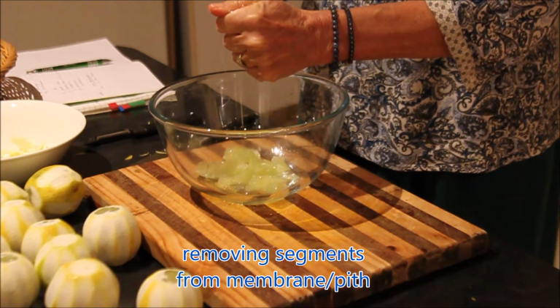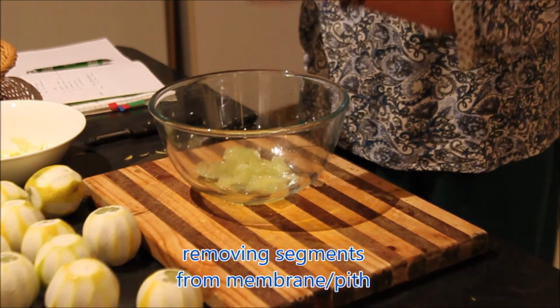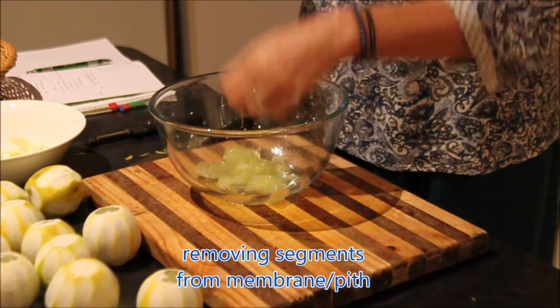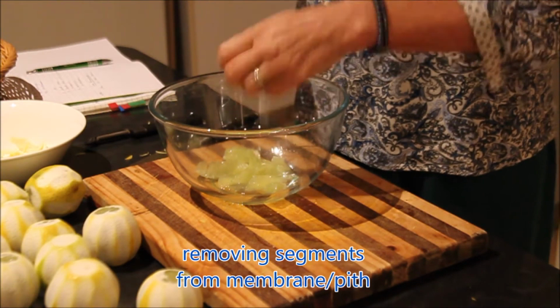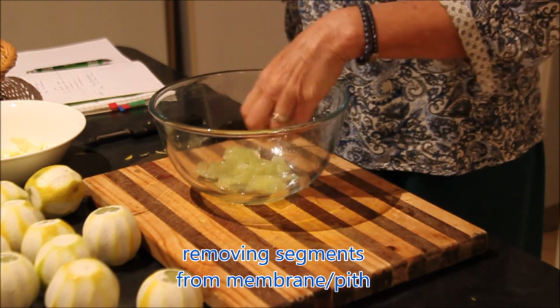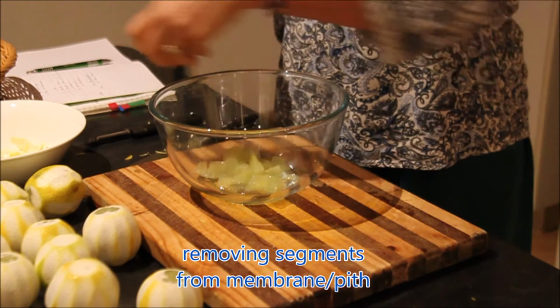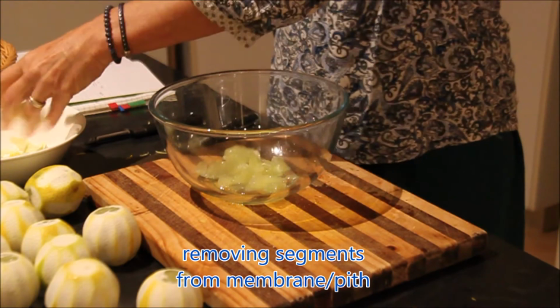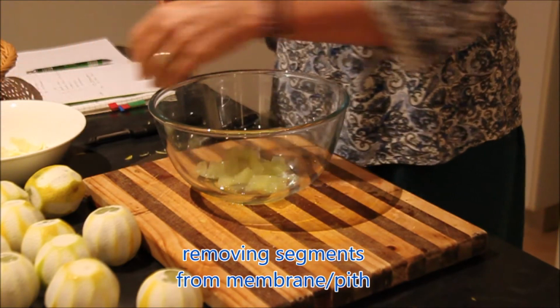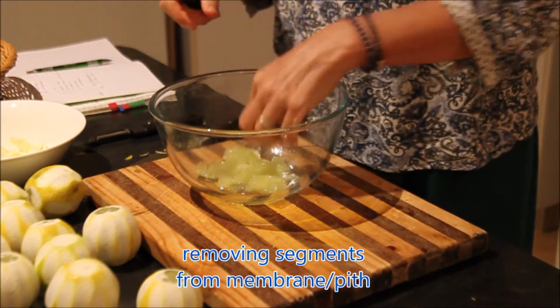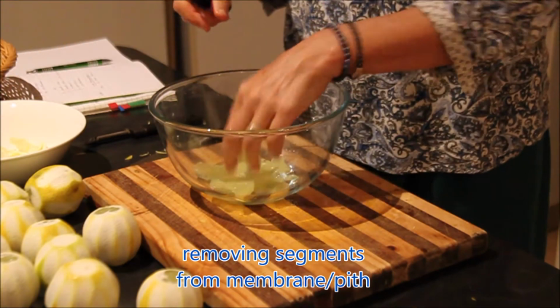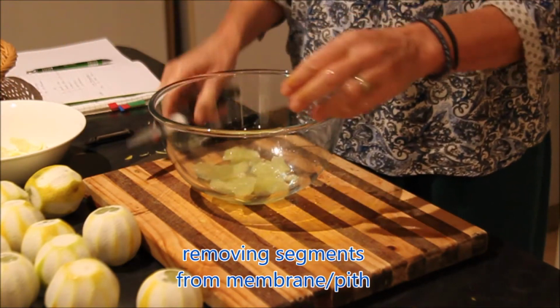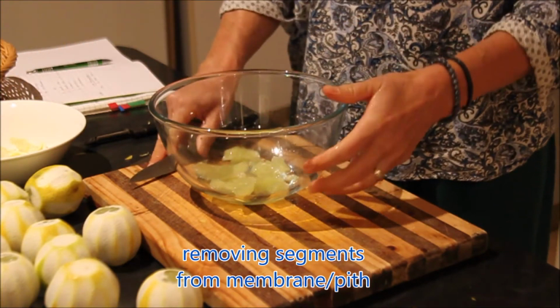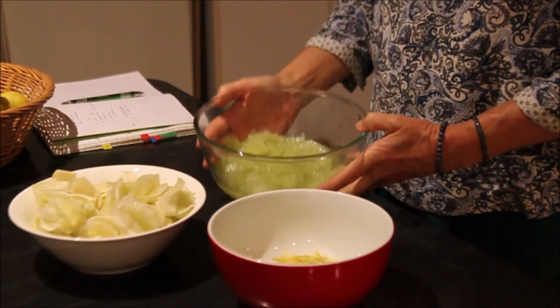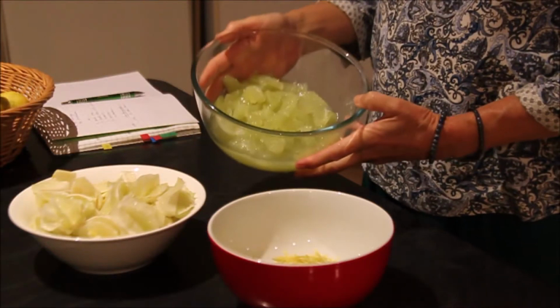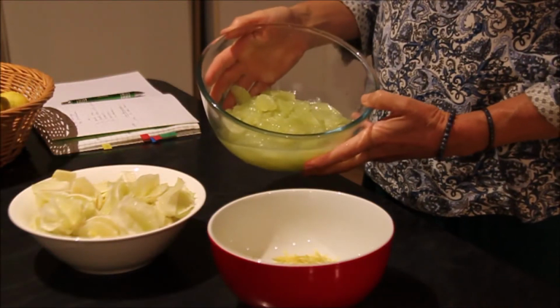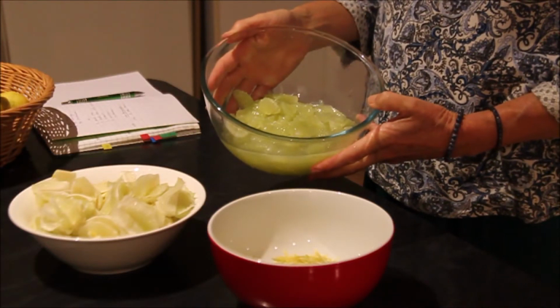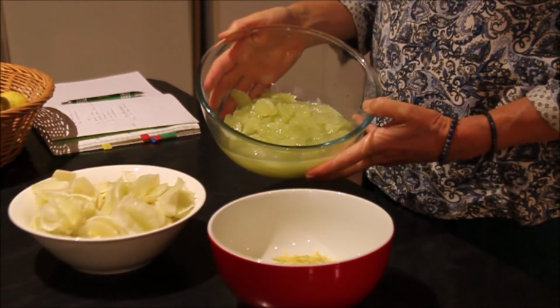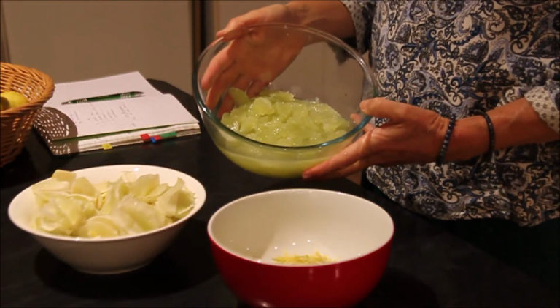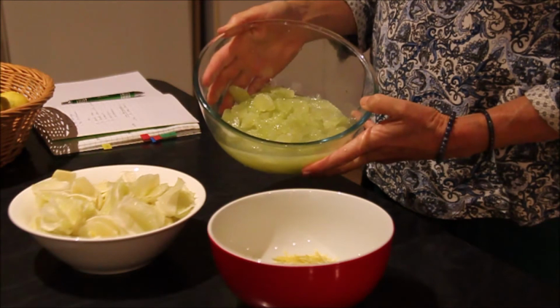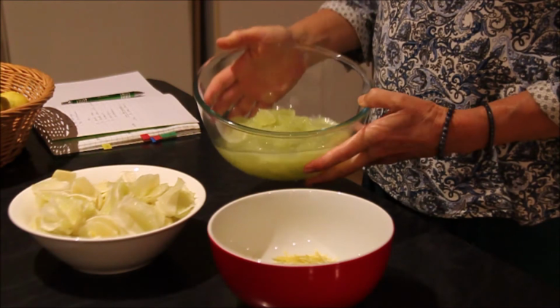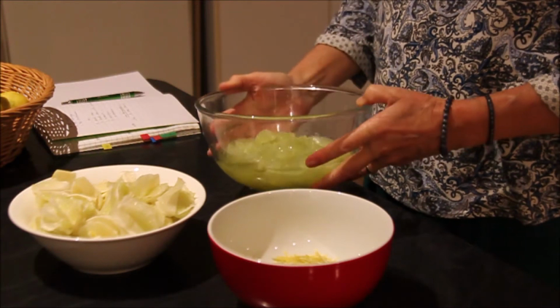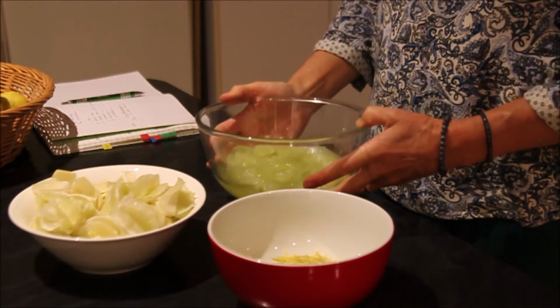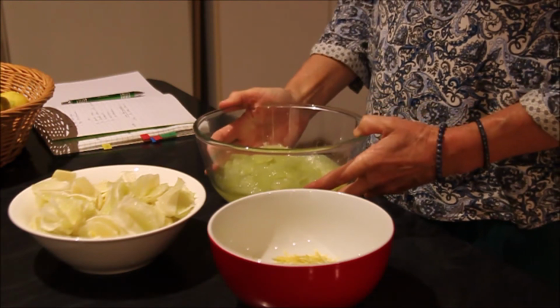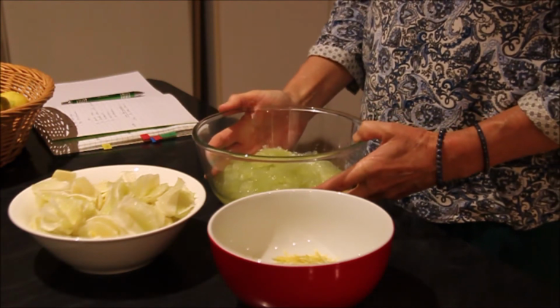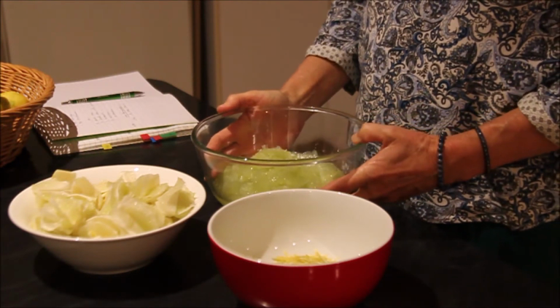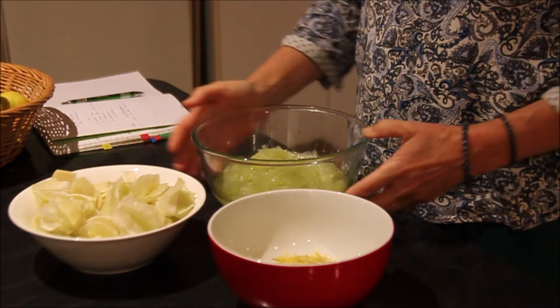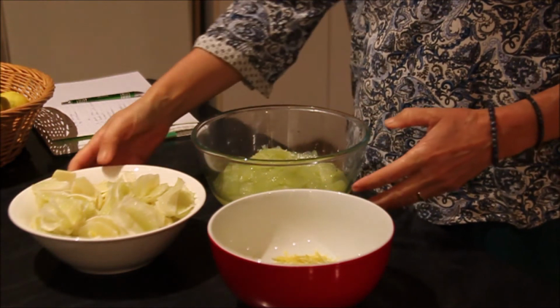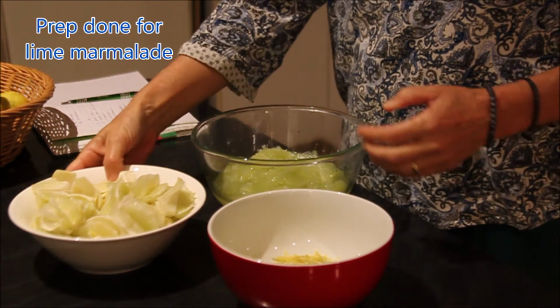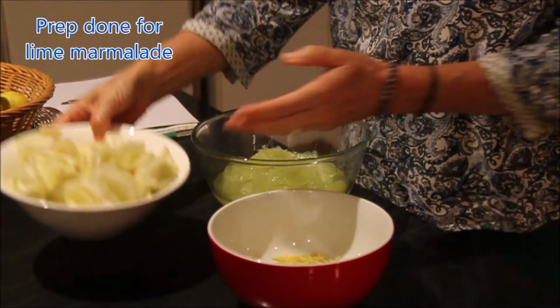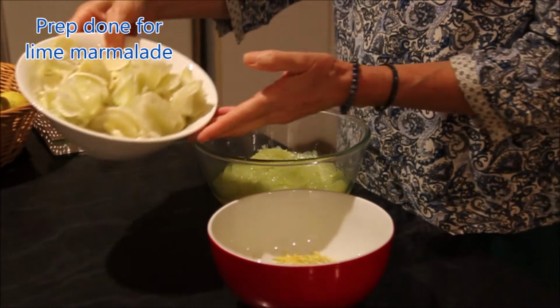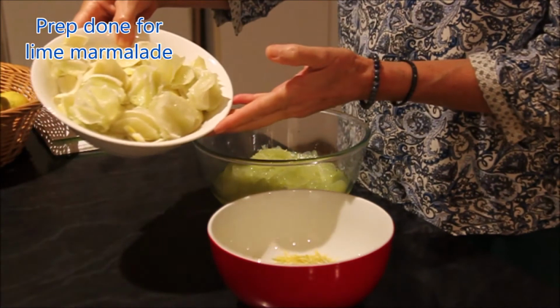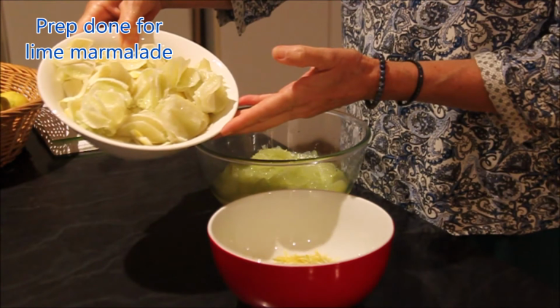I'll just continue and do all the fruit, keeping the pith and the white skin separate. Now everything's prepared.